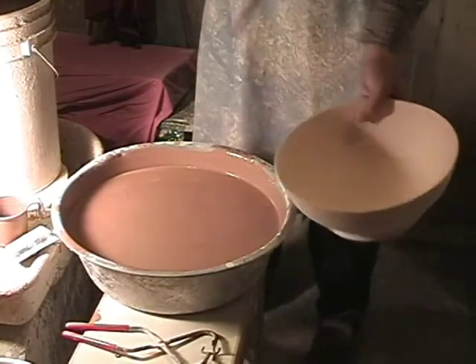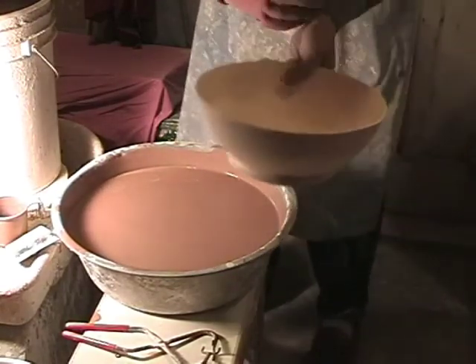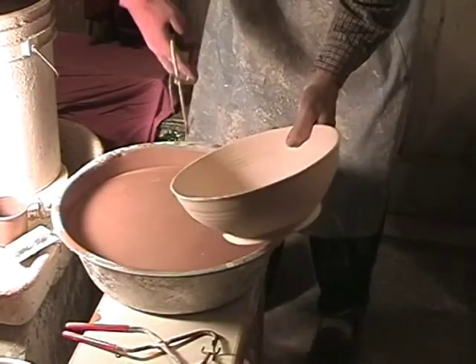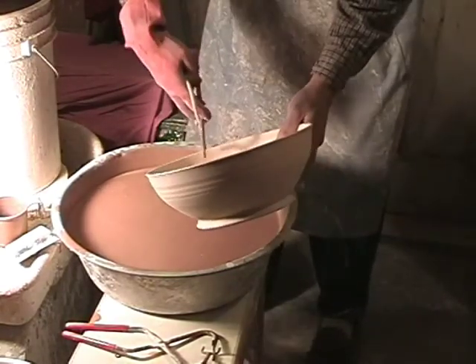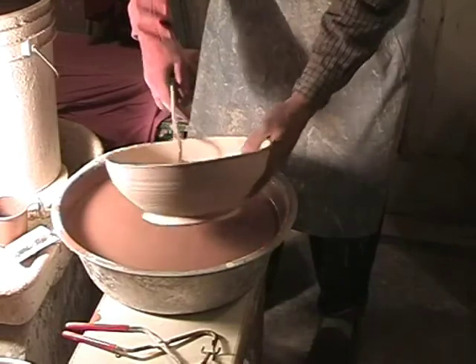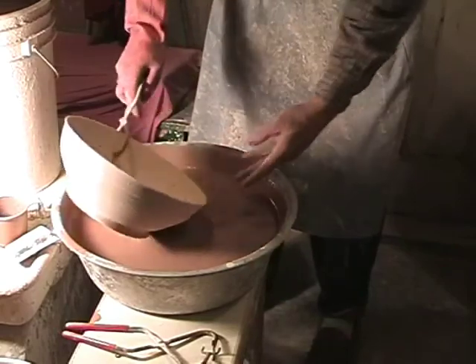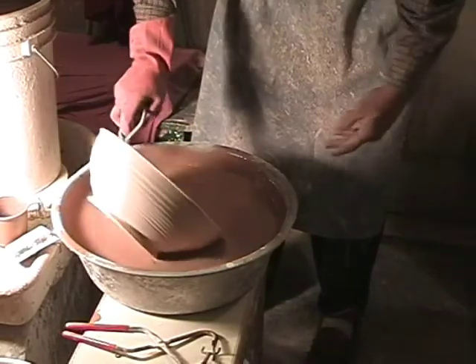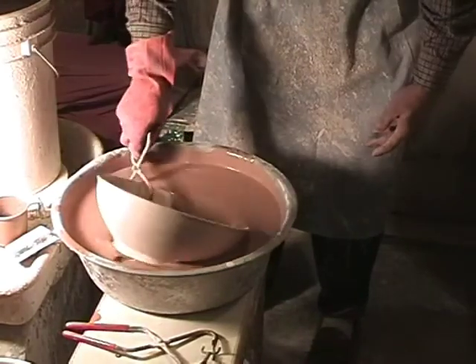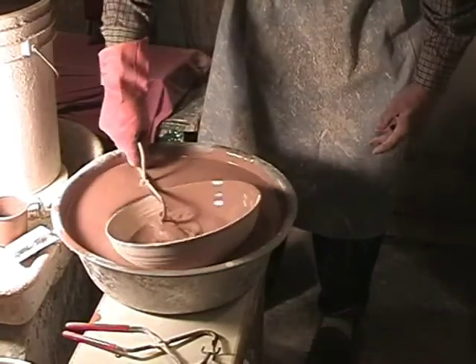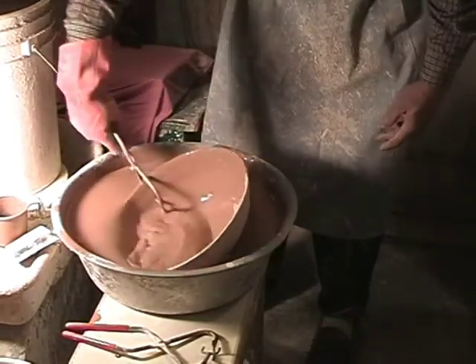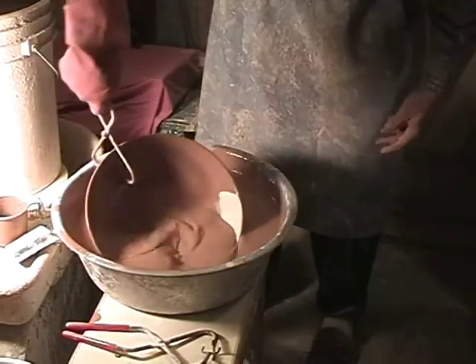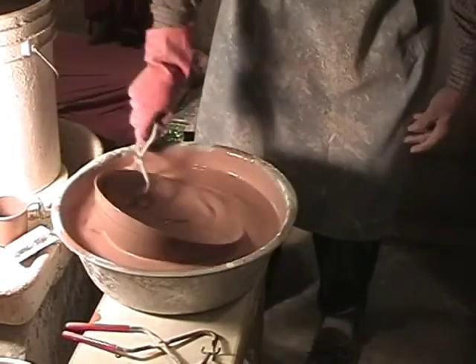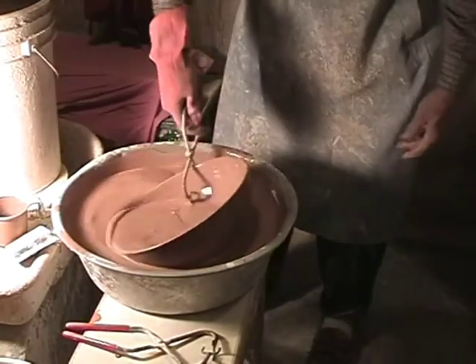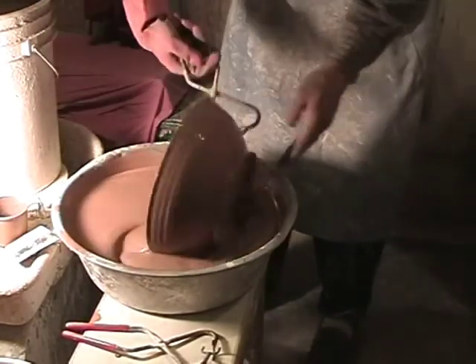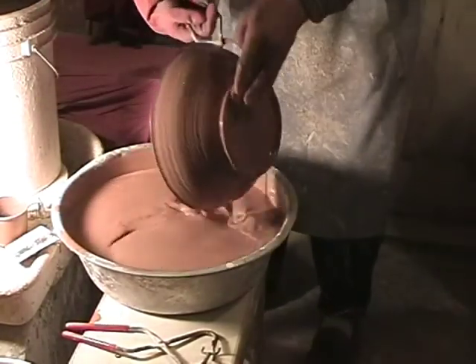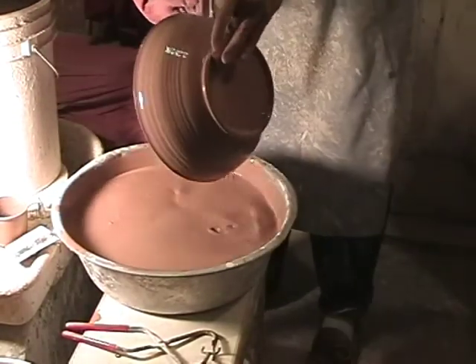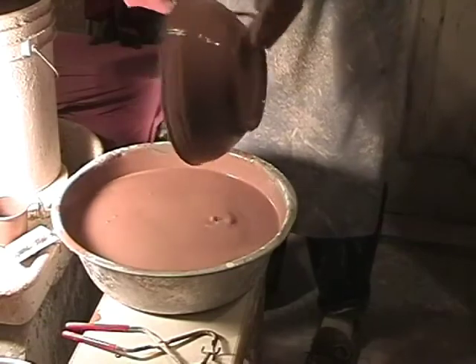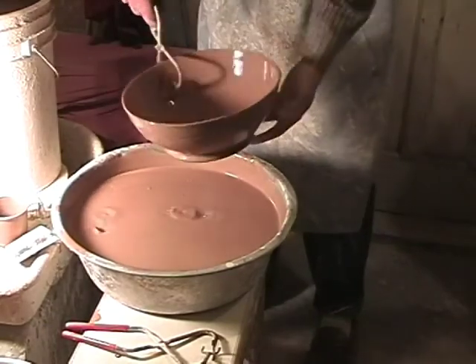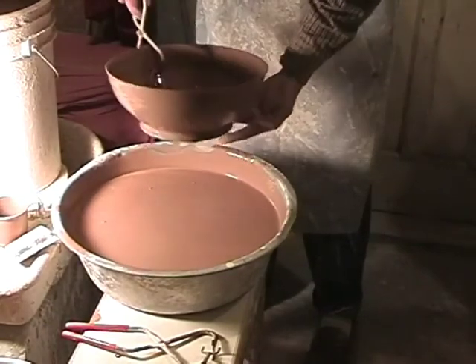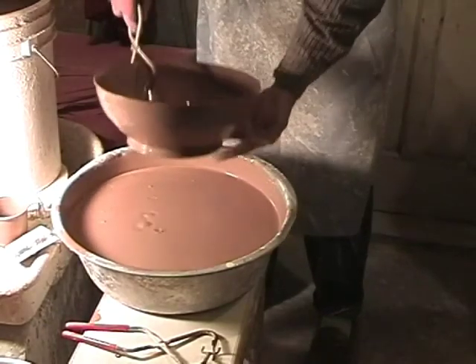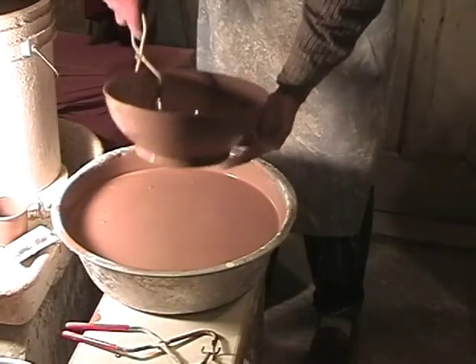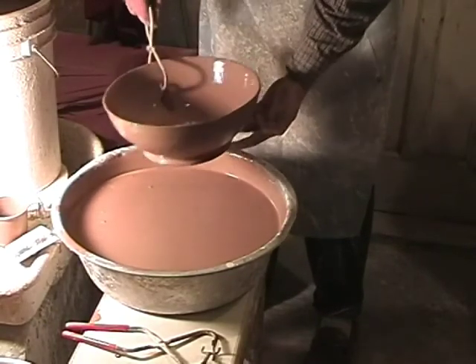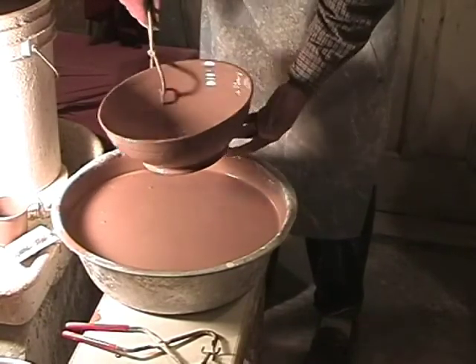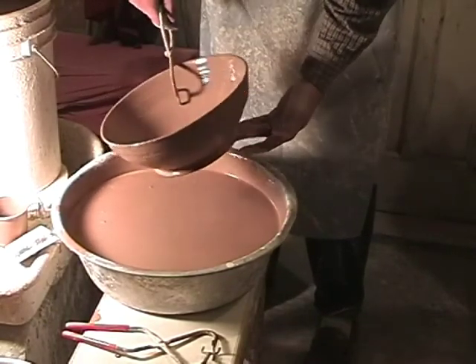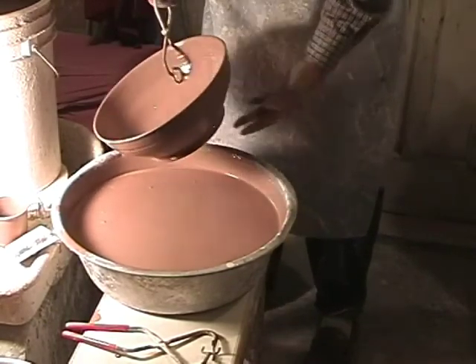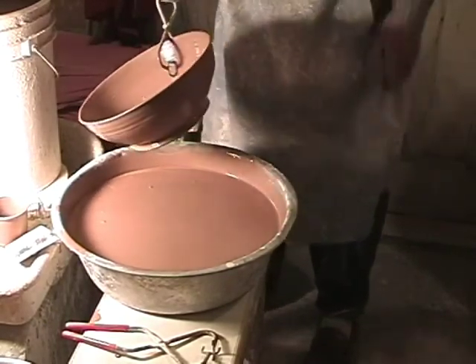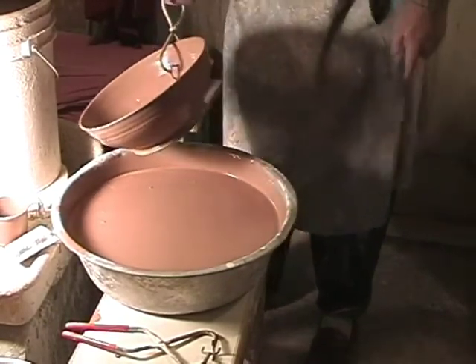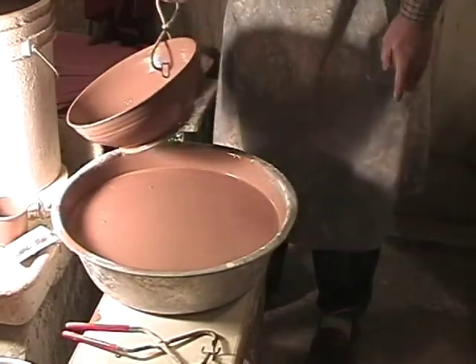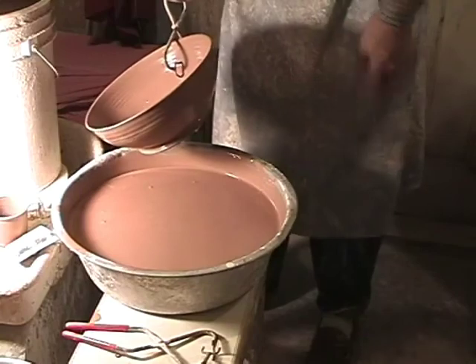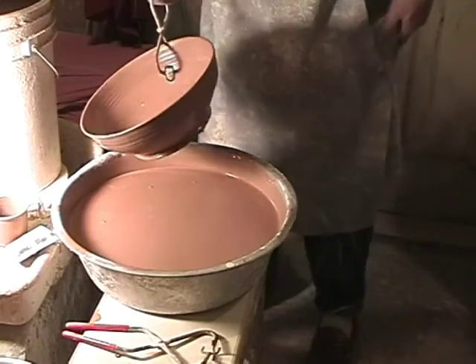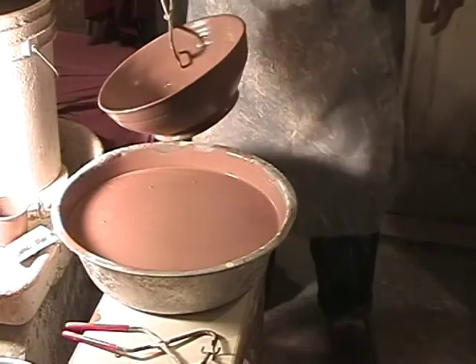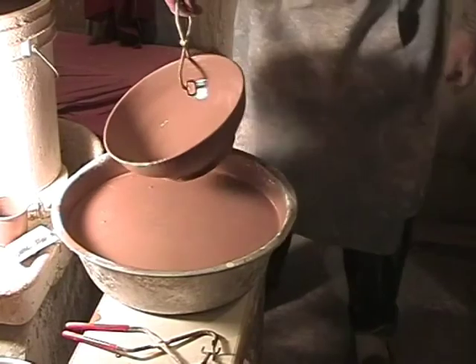Smaller bowls, of course, aren't any particular problem — just dip it in and slosh it around. Okay, that's it for glazing larger items until we switch to the other color for that one bowl I was just demonstrating.